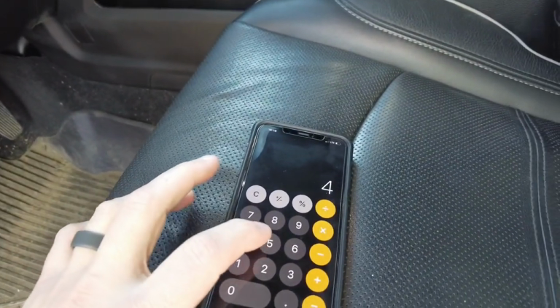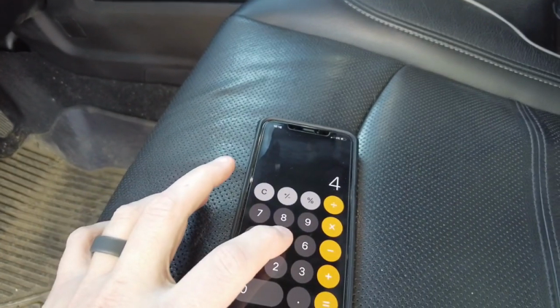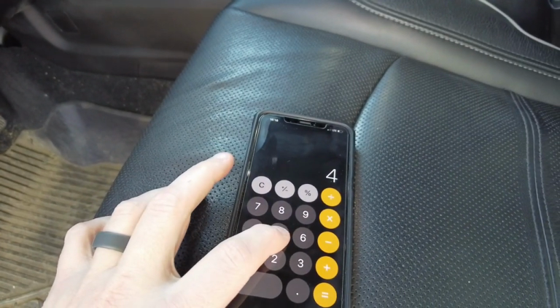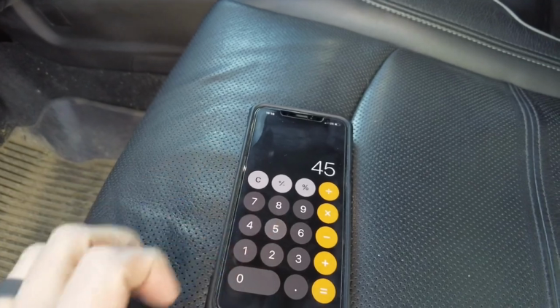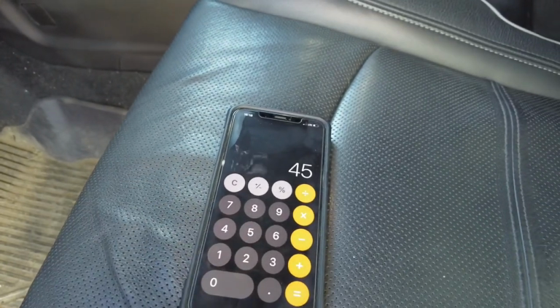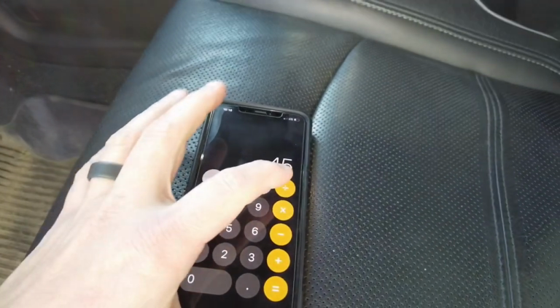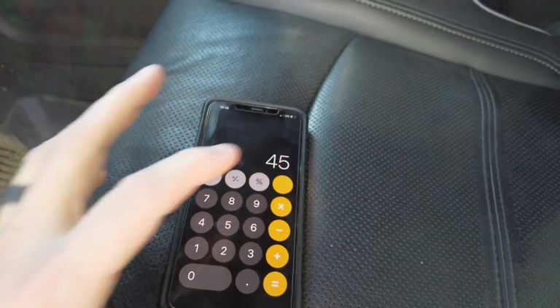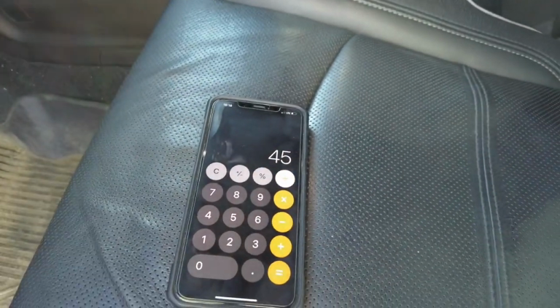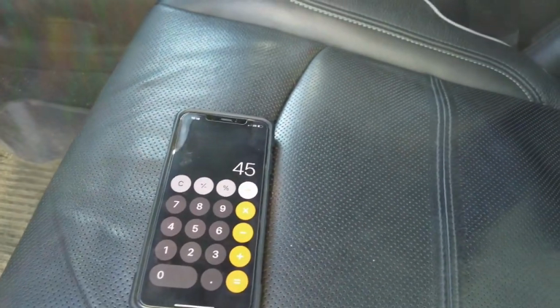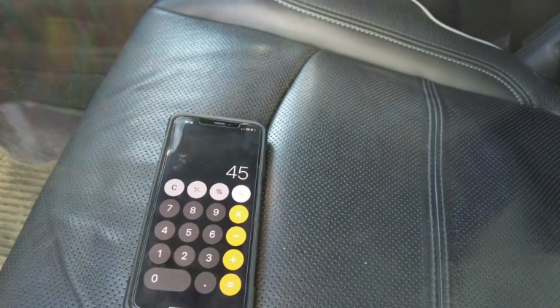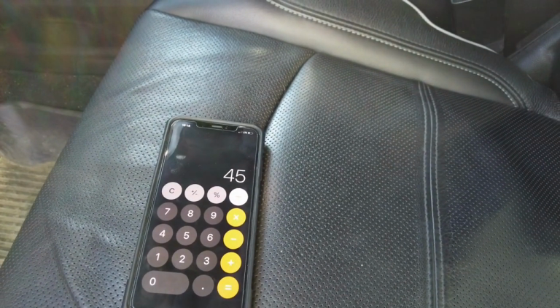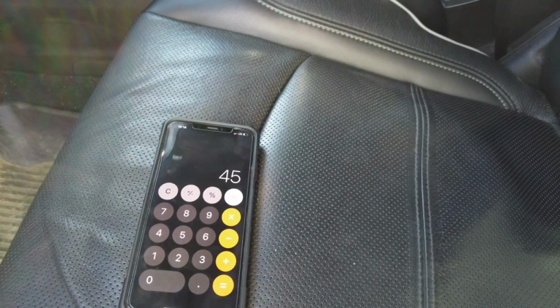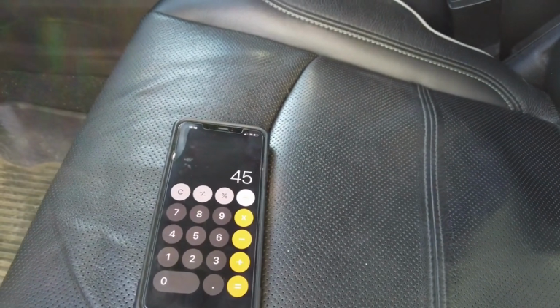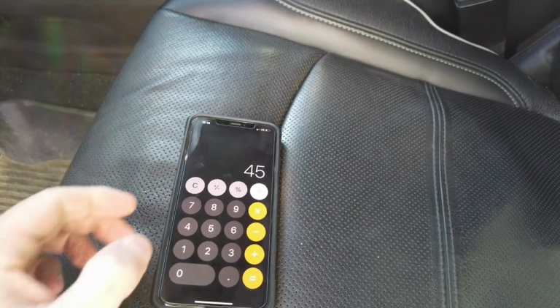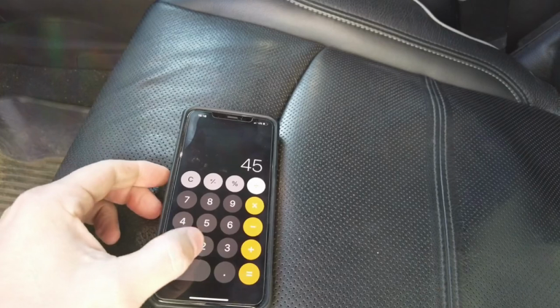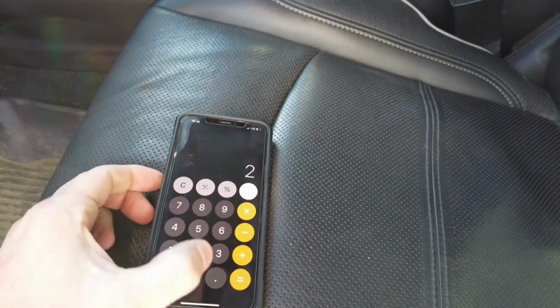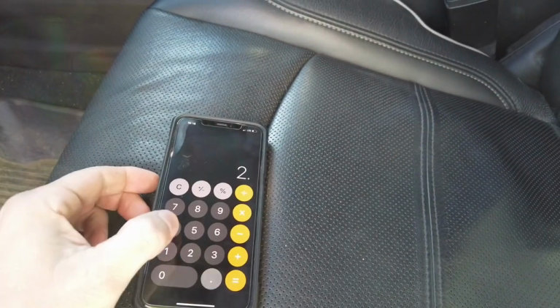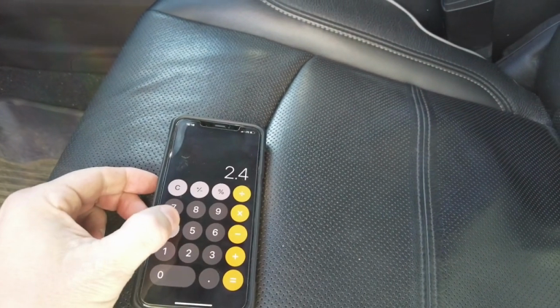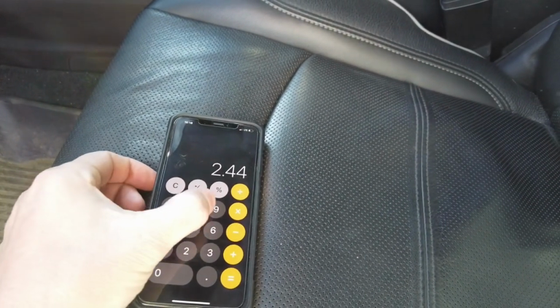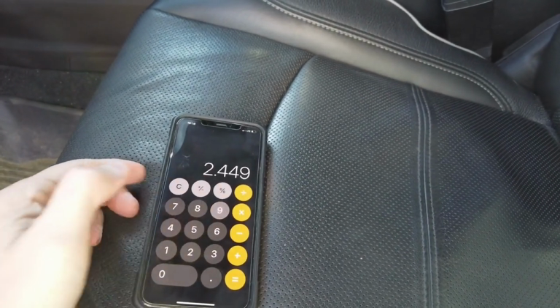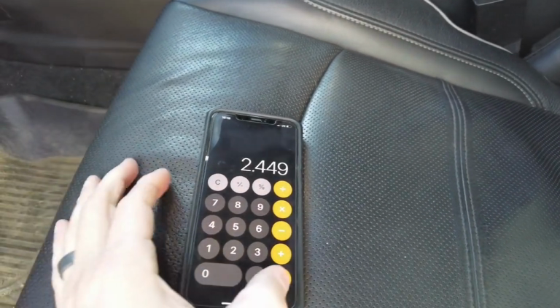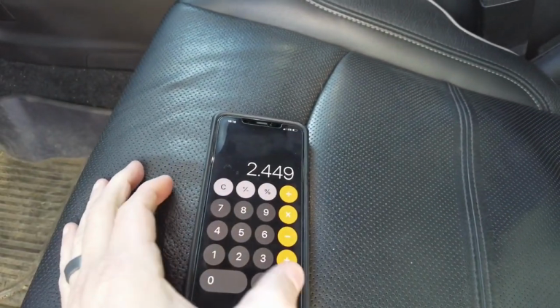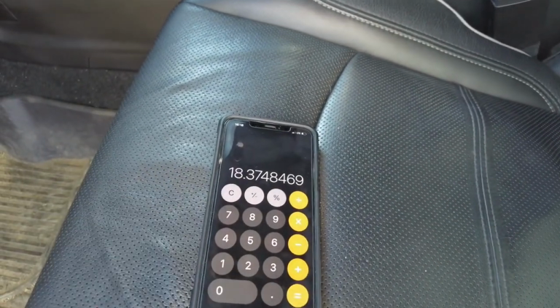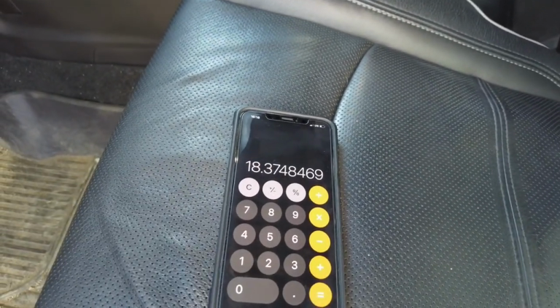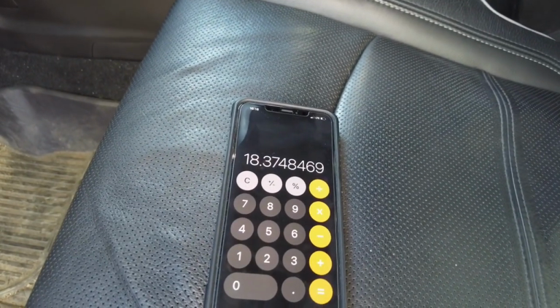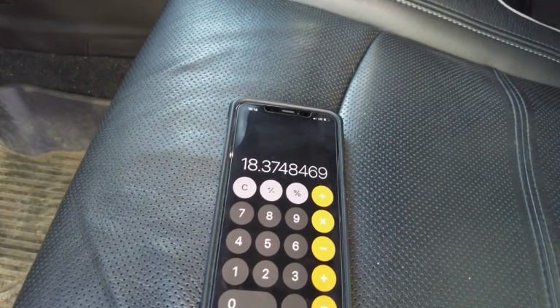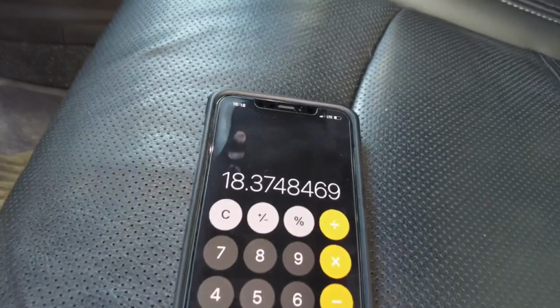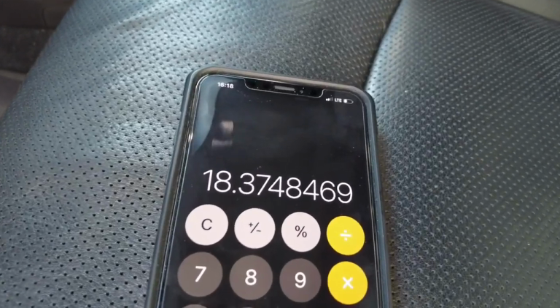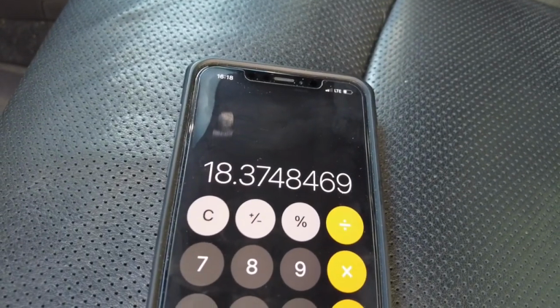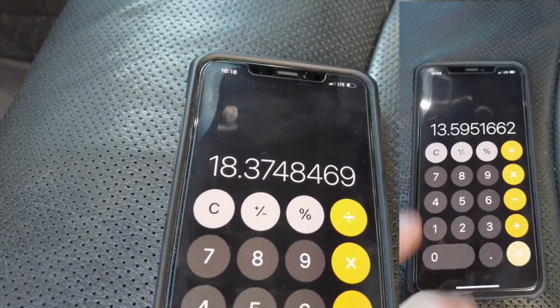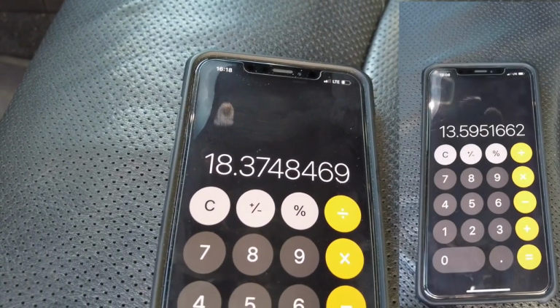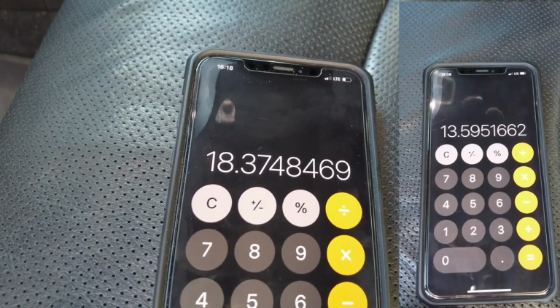Let's see what that comes out to: 45 miles divided by 2.449 gallons — that's 18.37 miles per gallon. Wow.